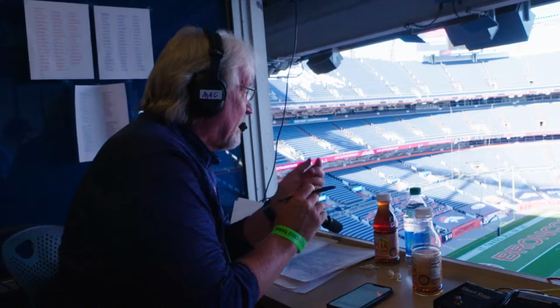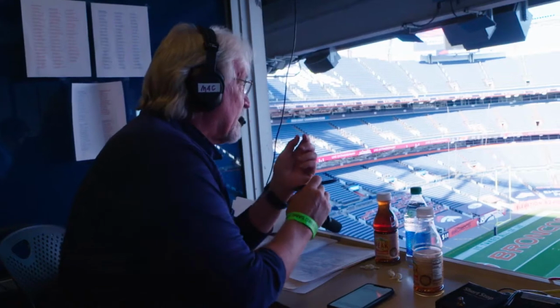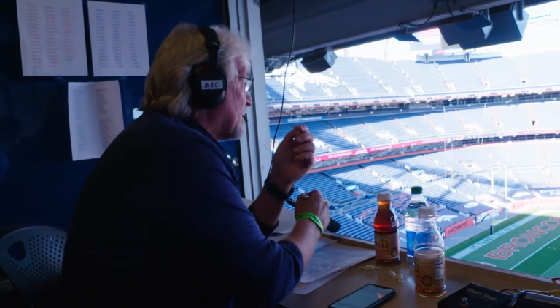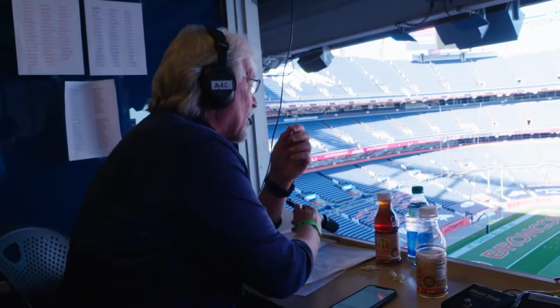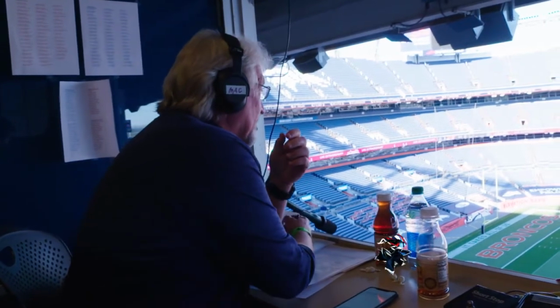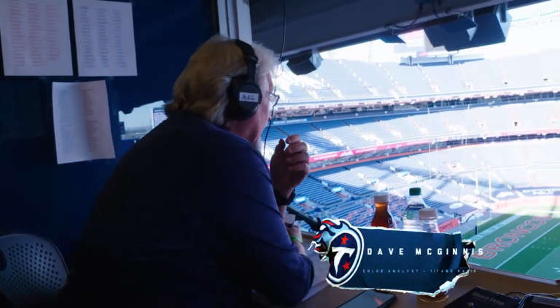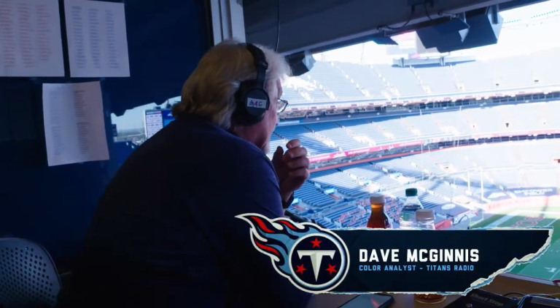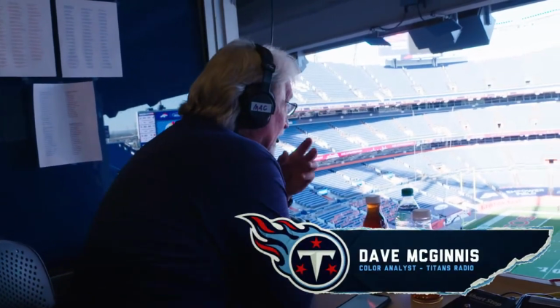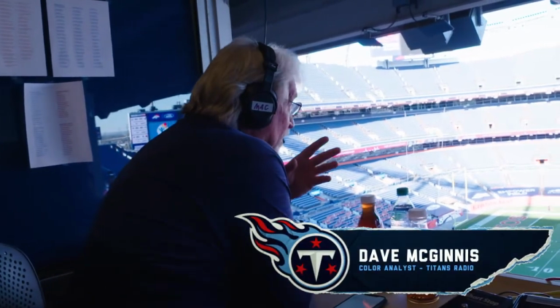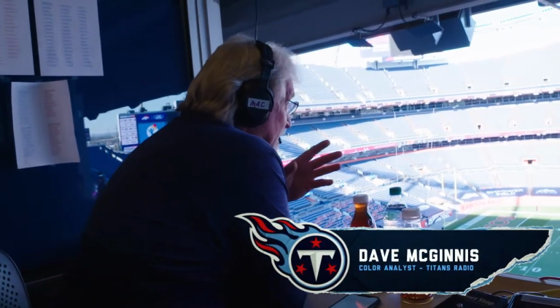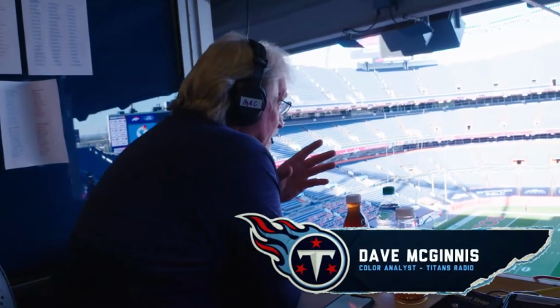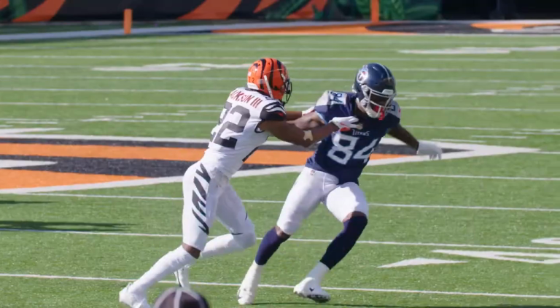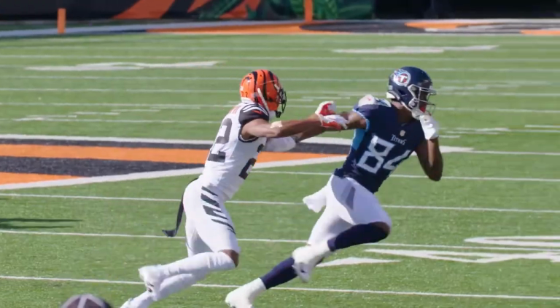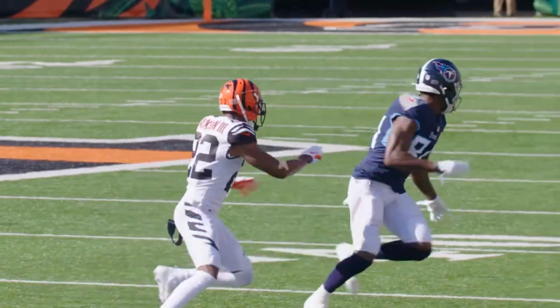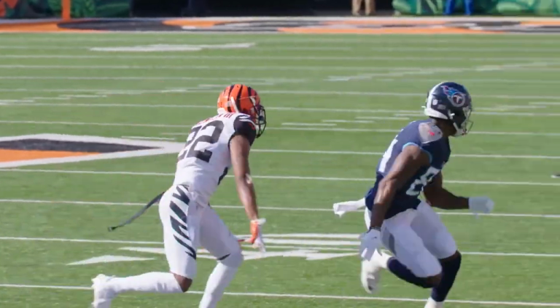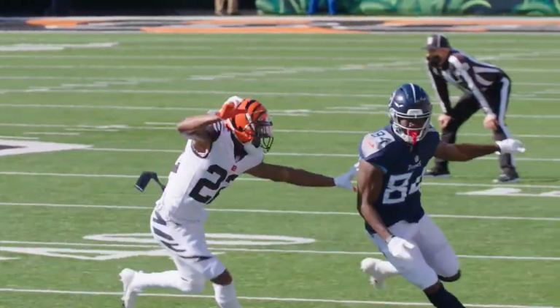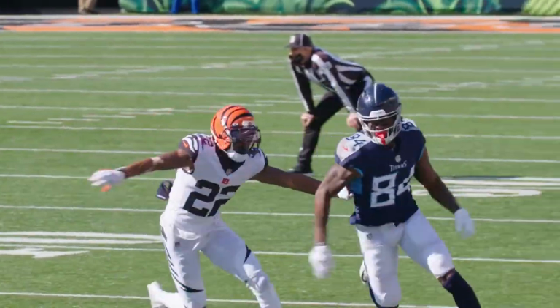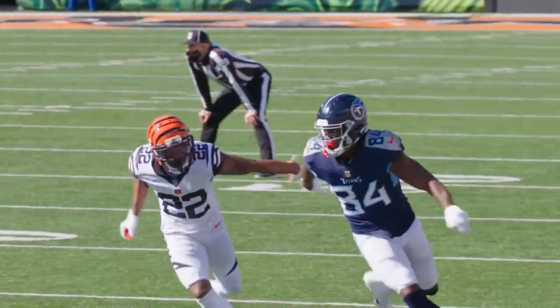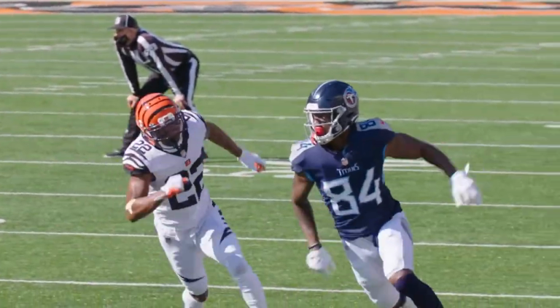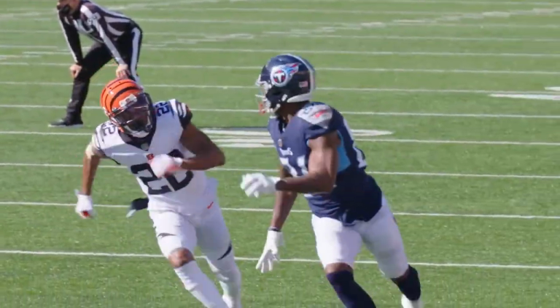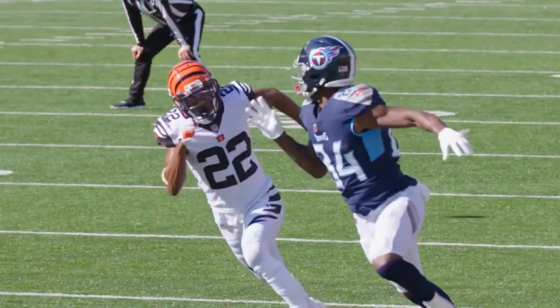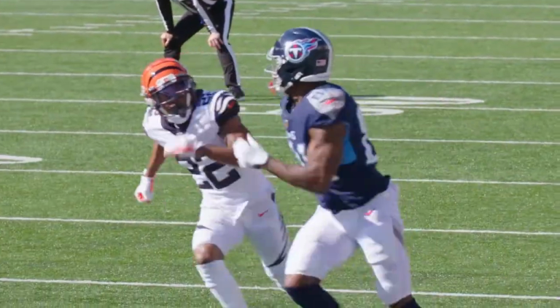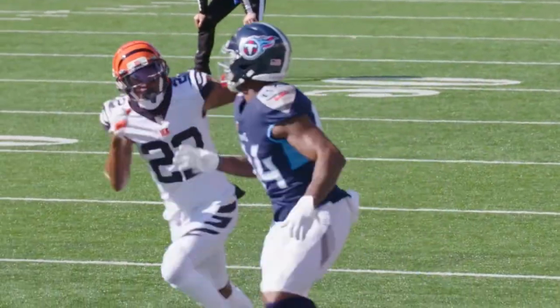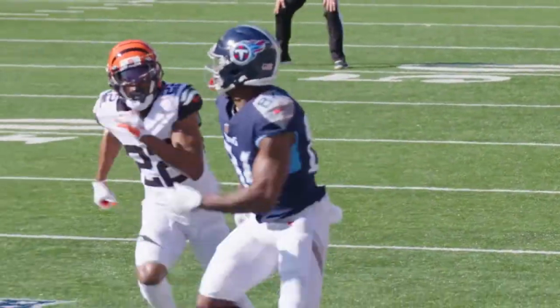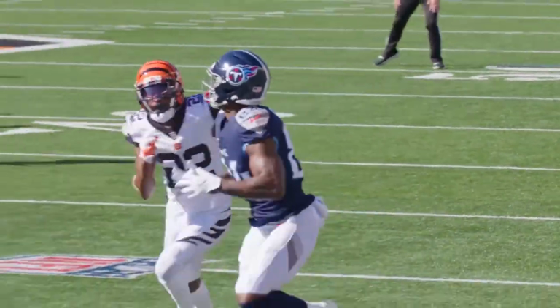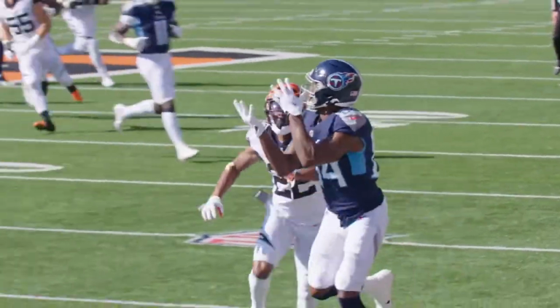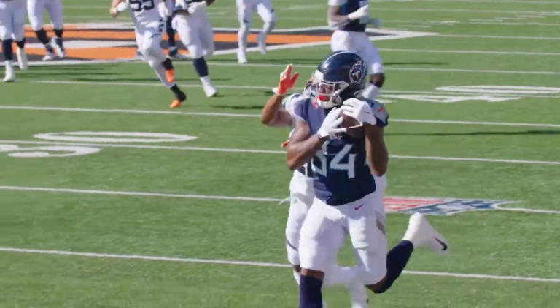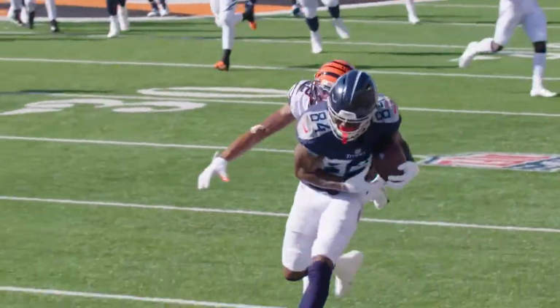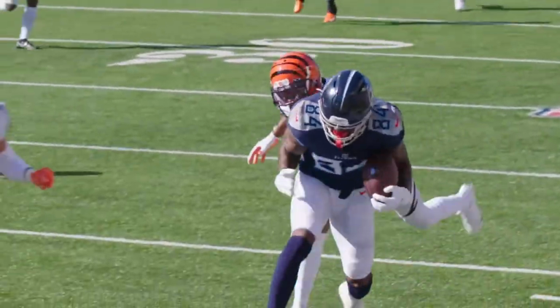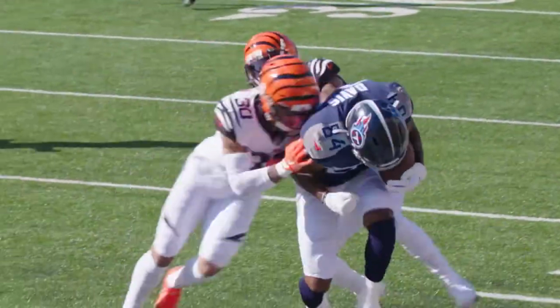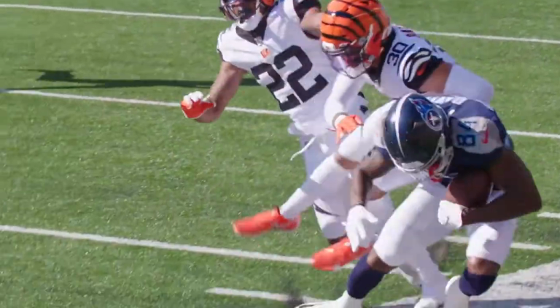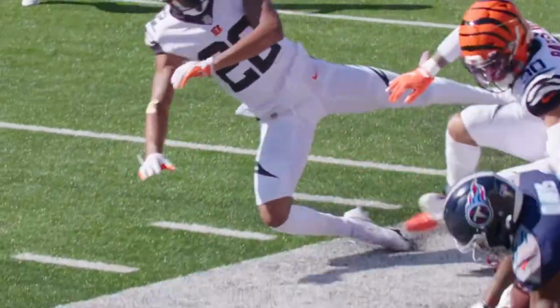This is Coach Mack. Welcome to Beneath the Surface, powered by Microsoft Surface. Today, we are going to look at the highly productive day that wide receiver Corey Davis, number 84, had for the Tennessee Titans versus the Cincinnati Bengals.